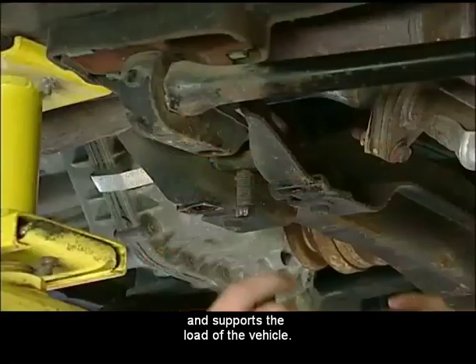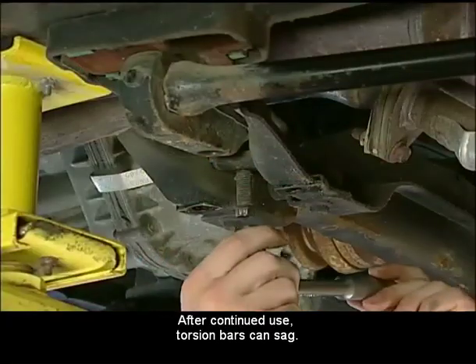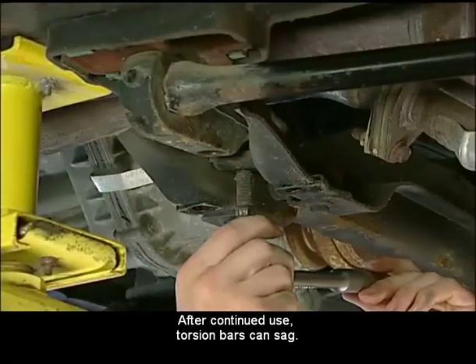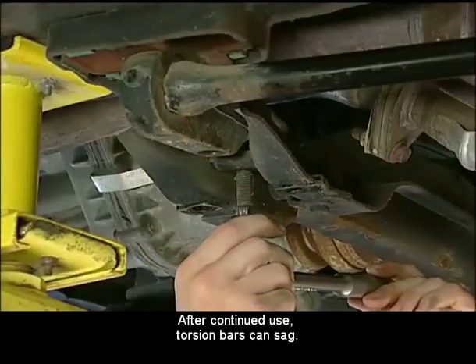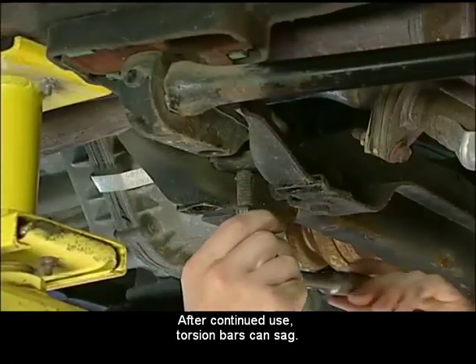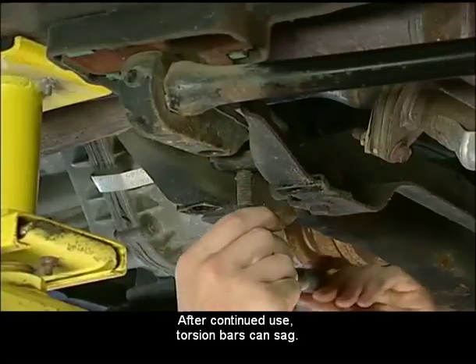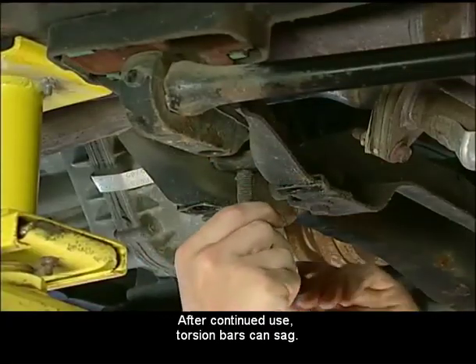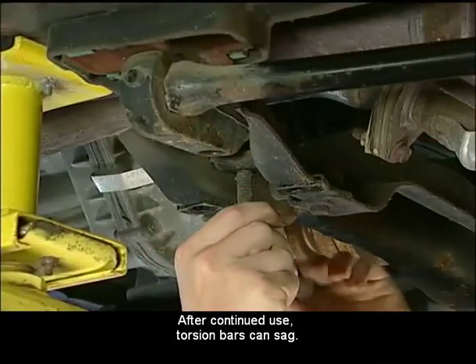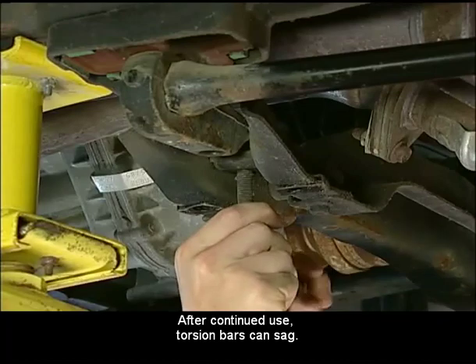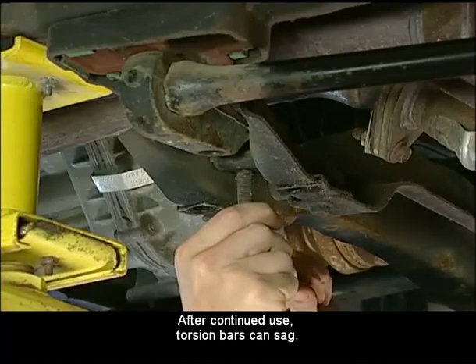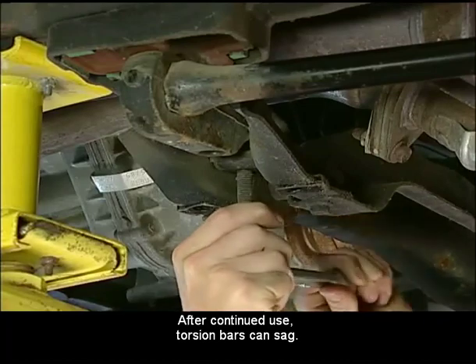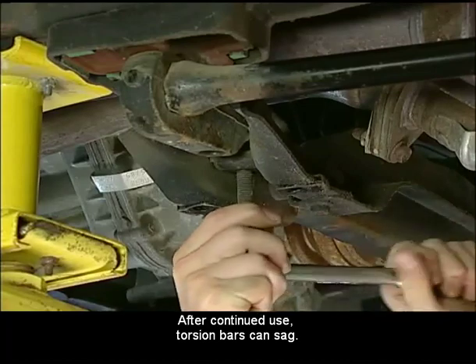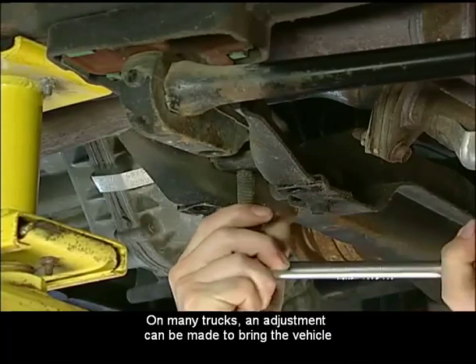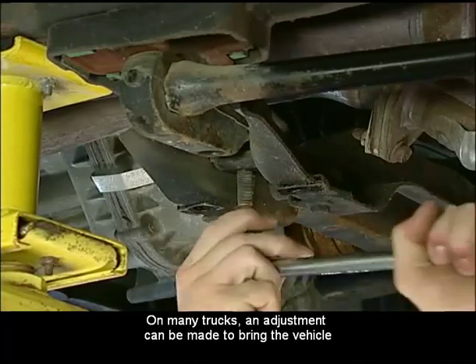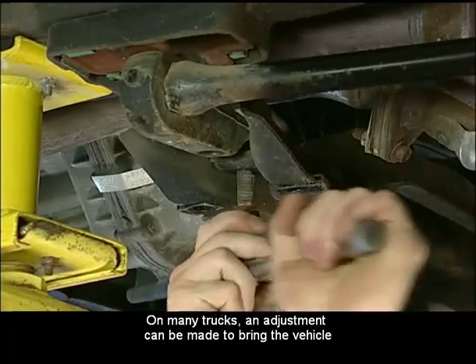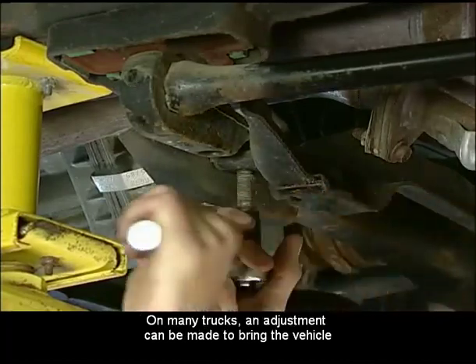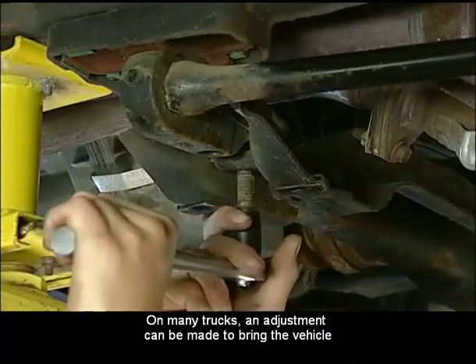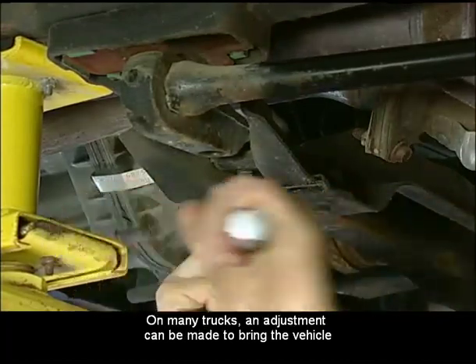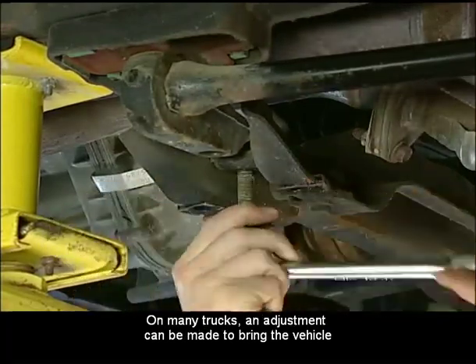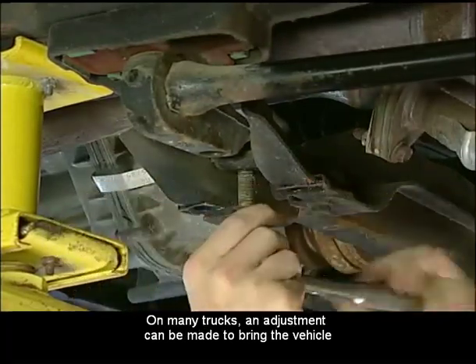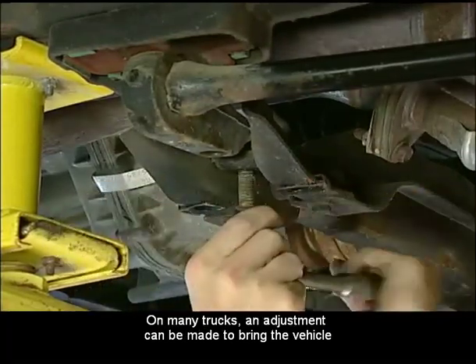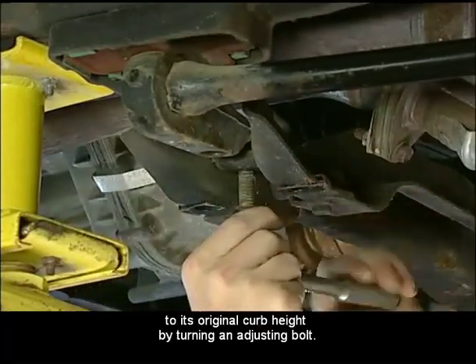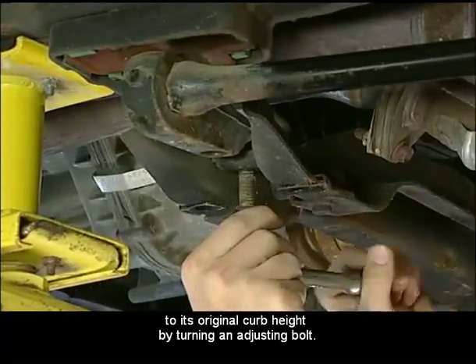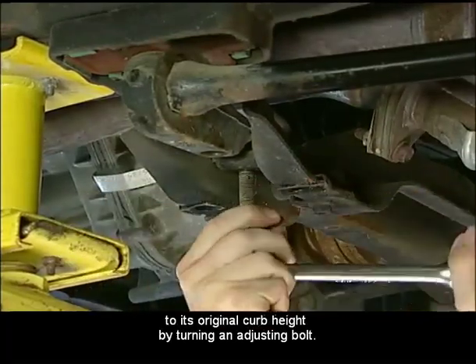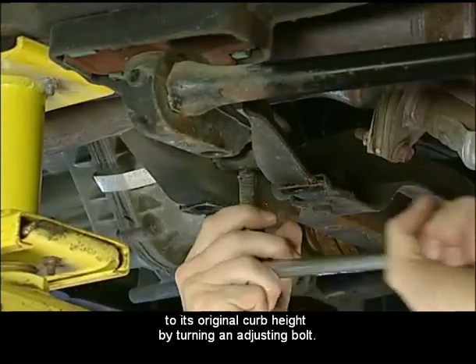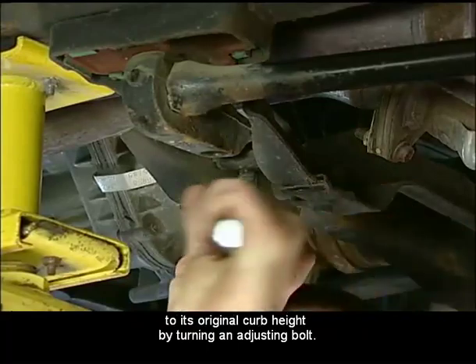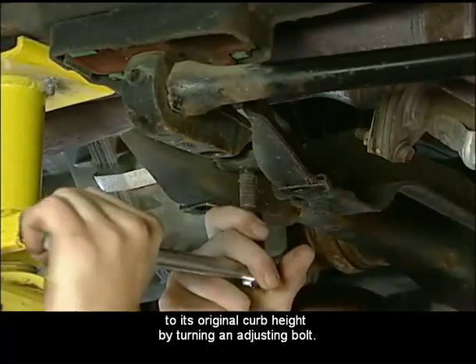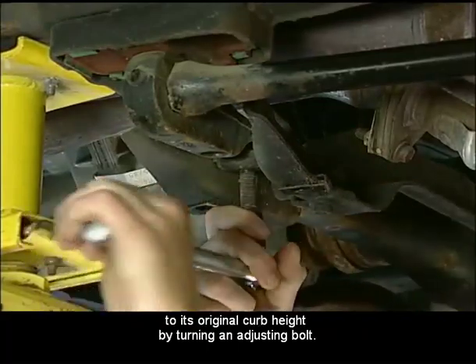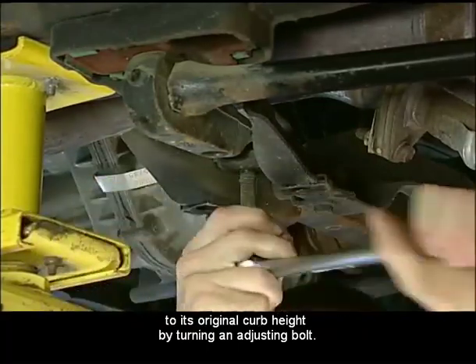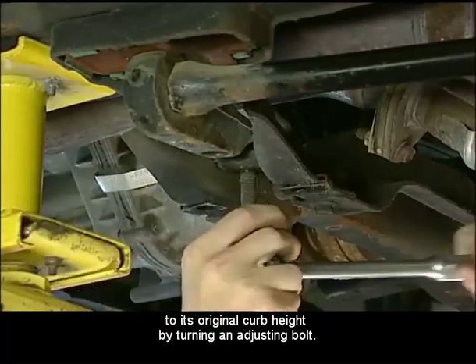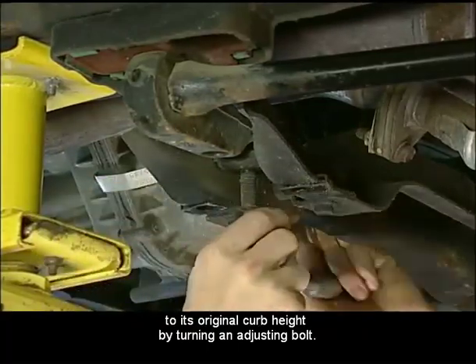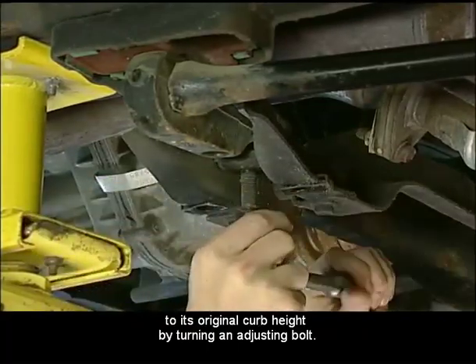After continued use, torsion bars can sag. On many trucks, an adjustment can be made to bring the vehicle to its original curb height by turning an adjusting bolt.